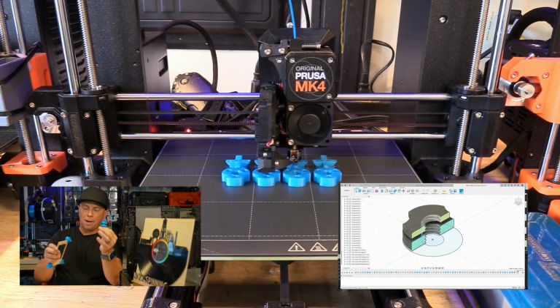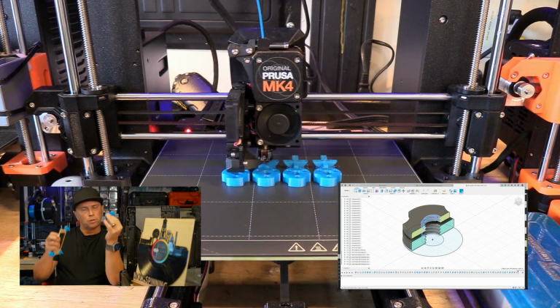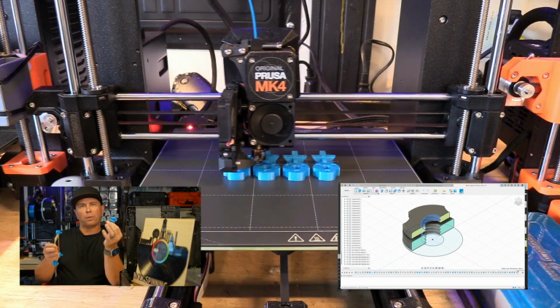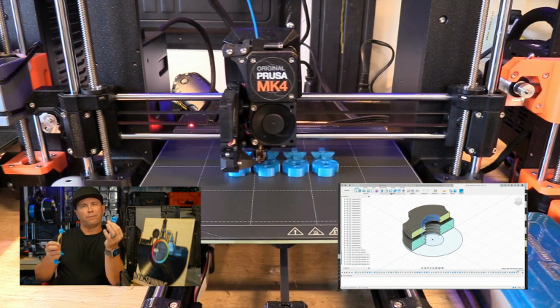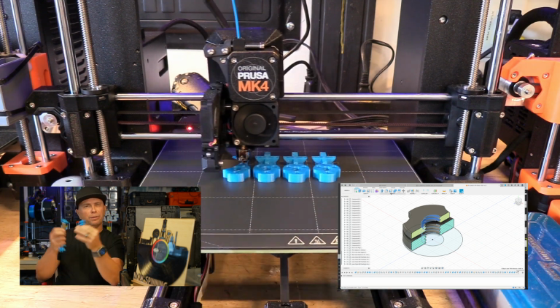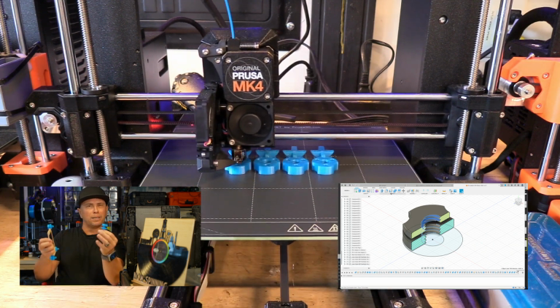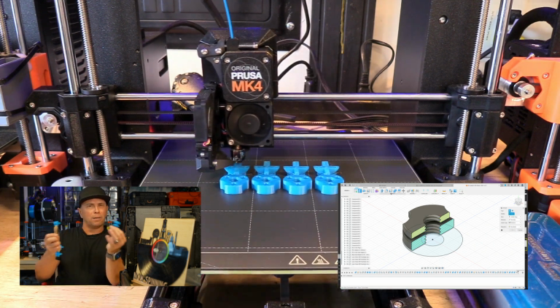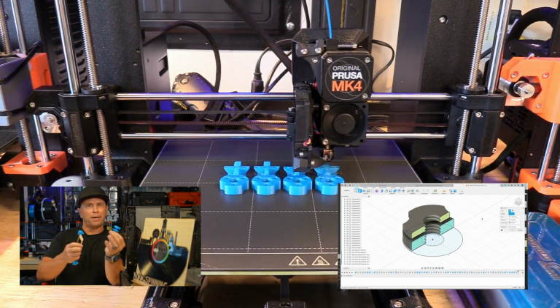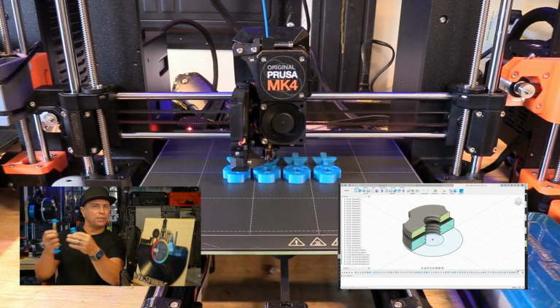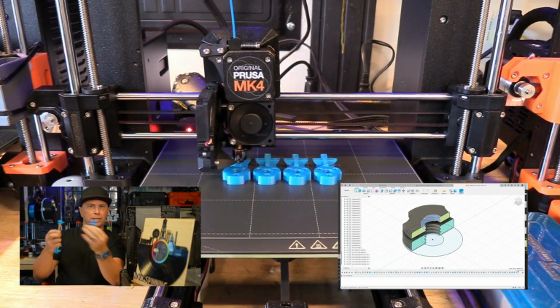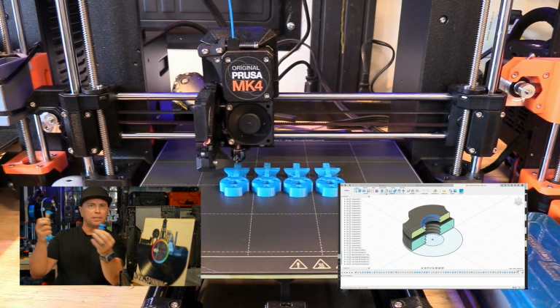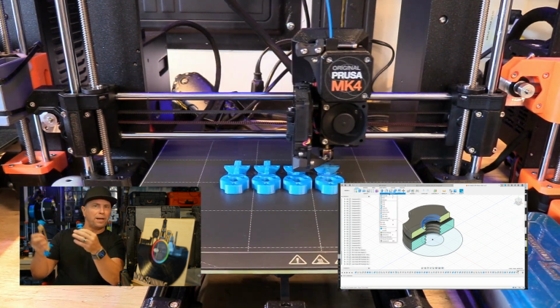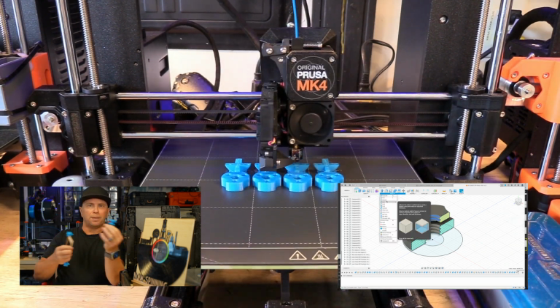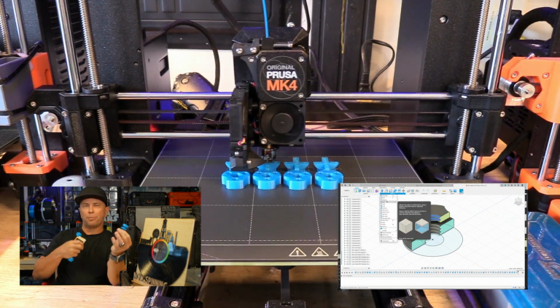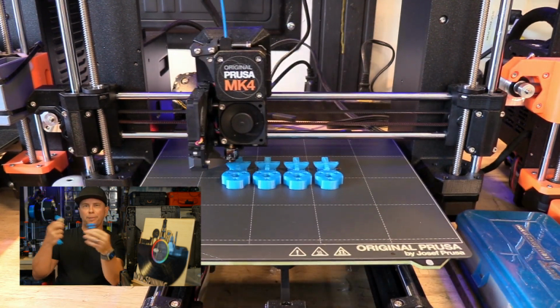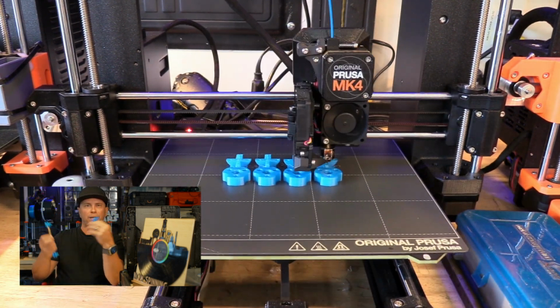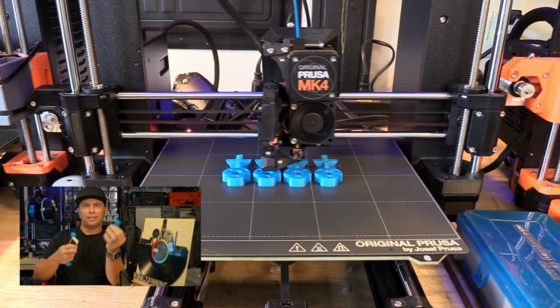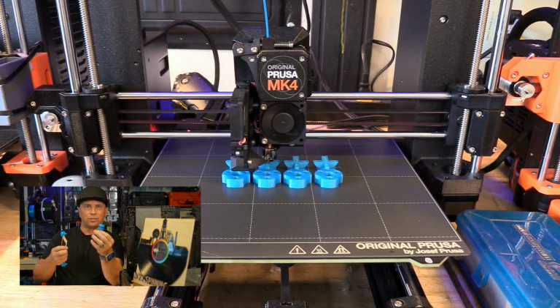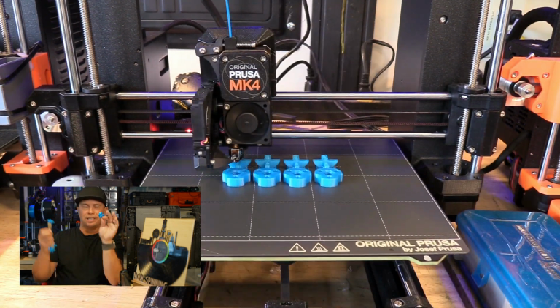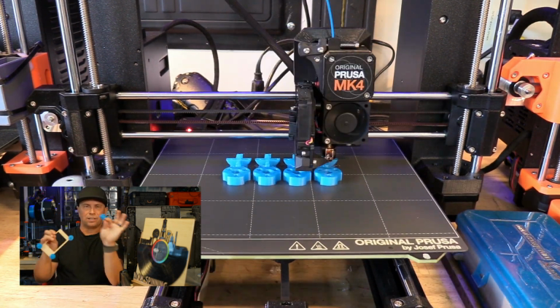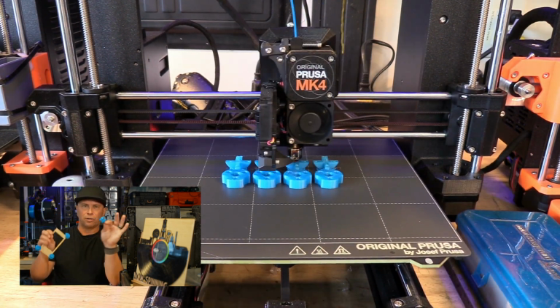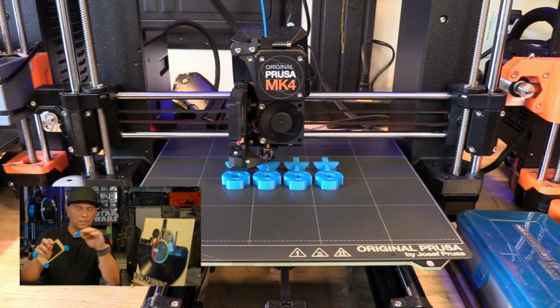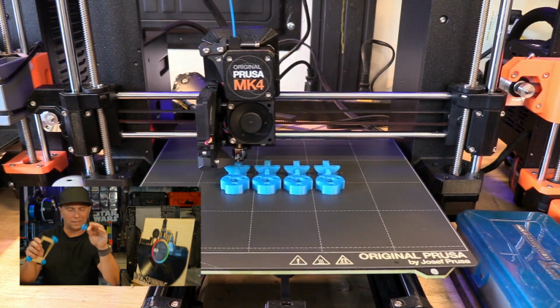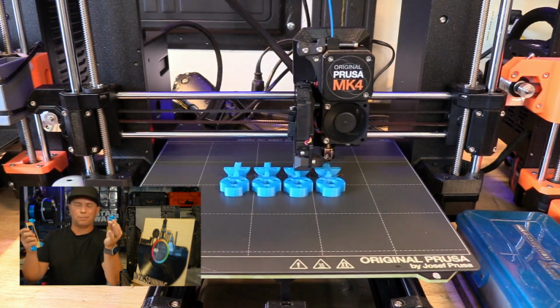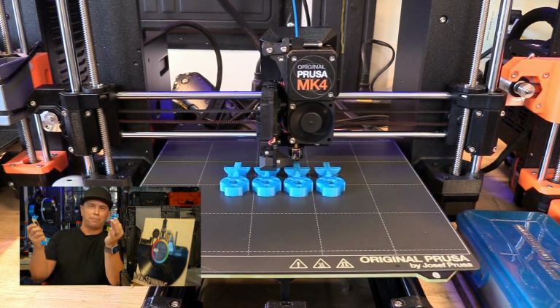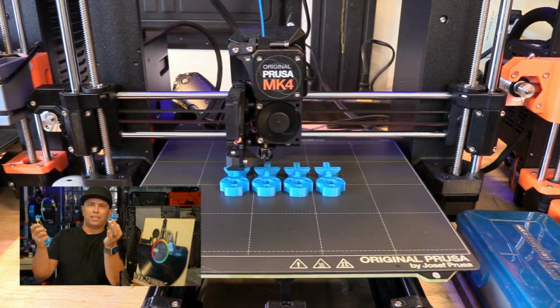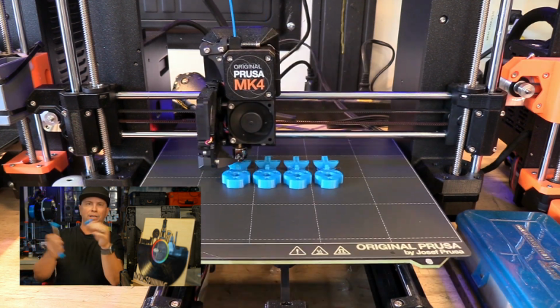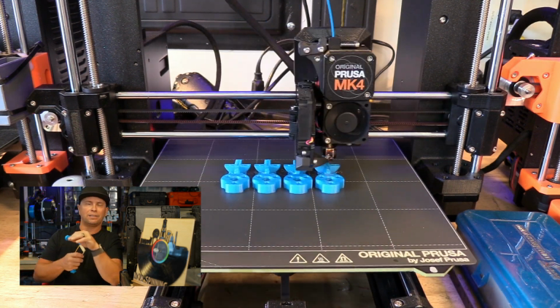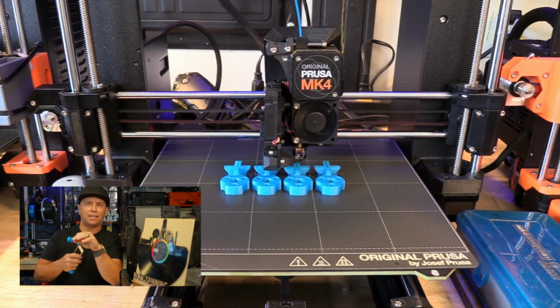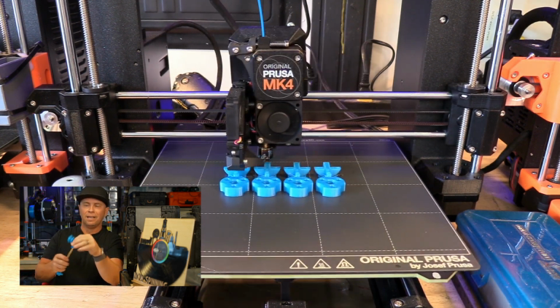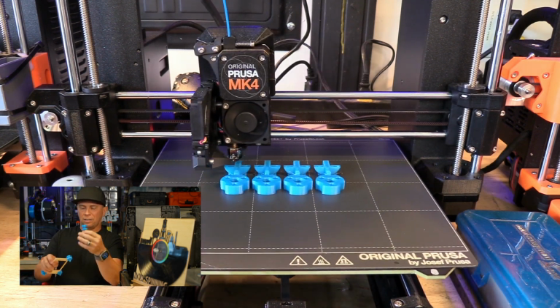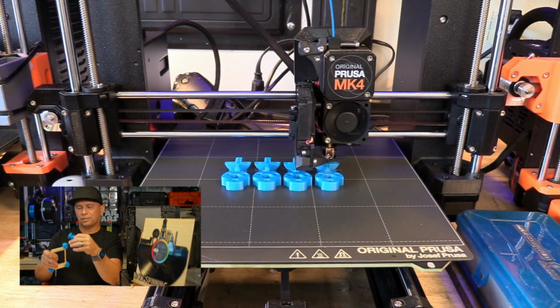By the way, if you're new to my channel, I'm a maker. I do CNC plasma, 3D printing, and laser cutting. I just love it all. I've been a teacher at NC State College of Design.